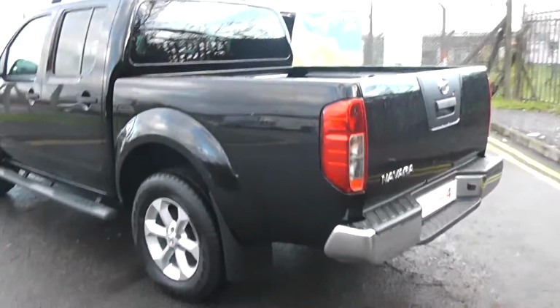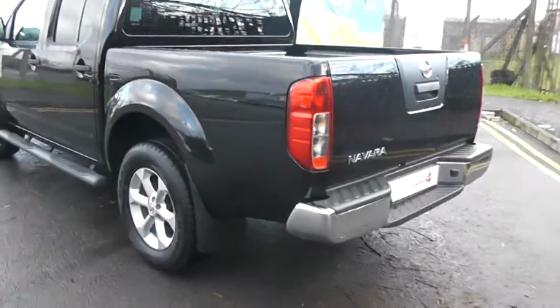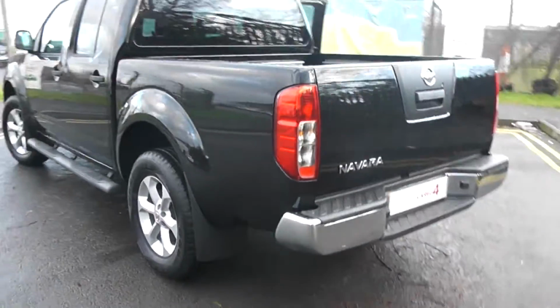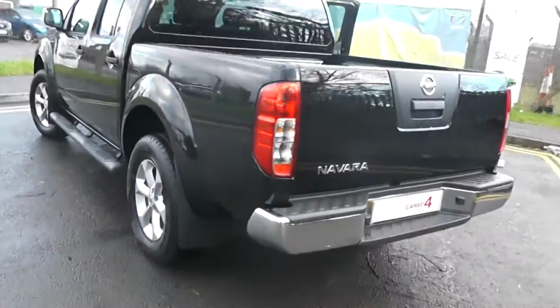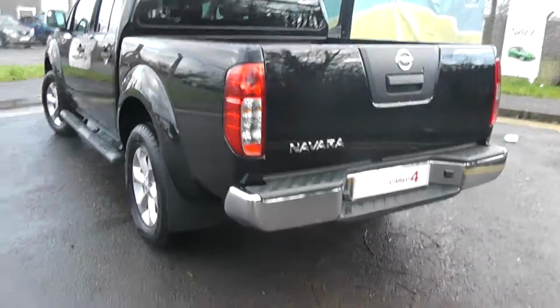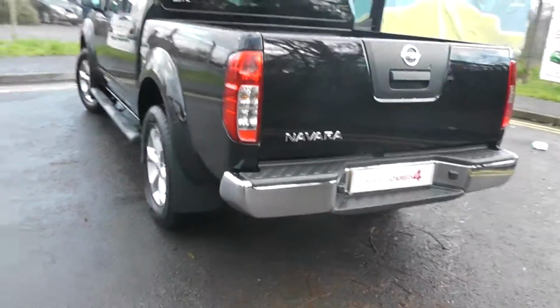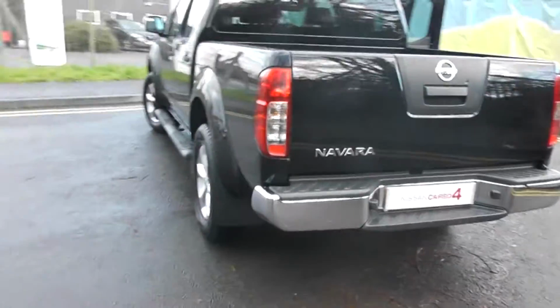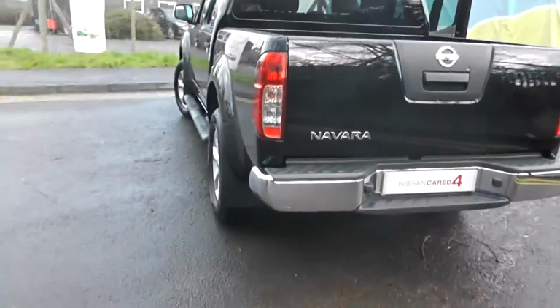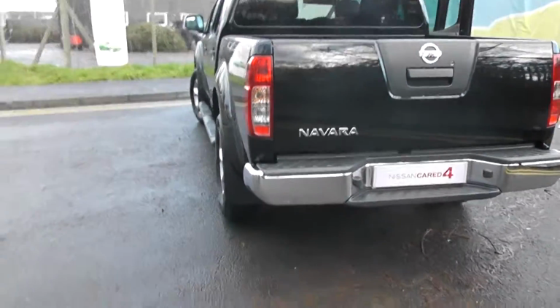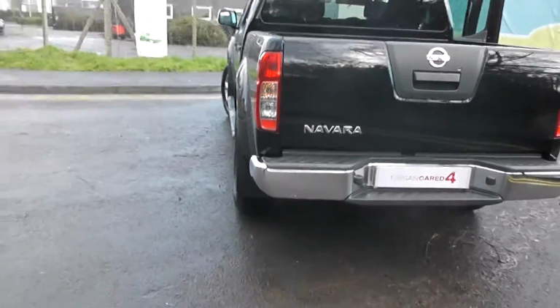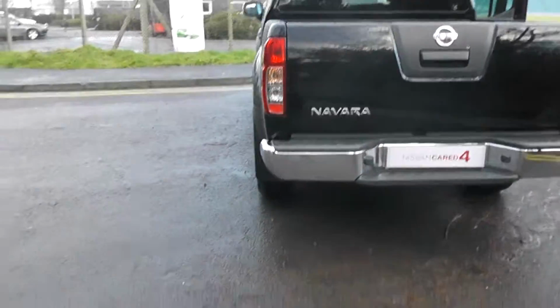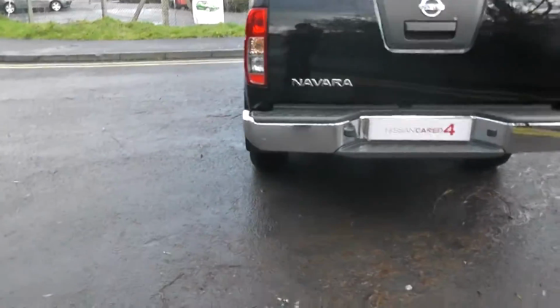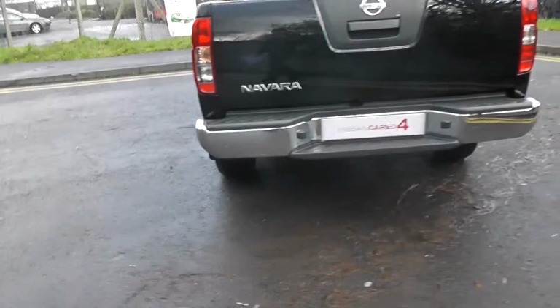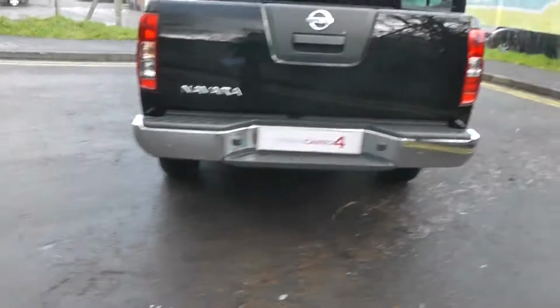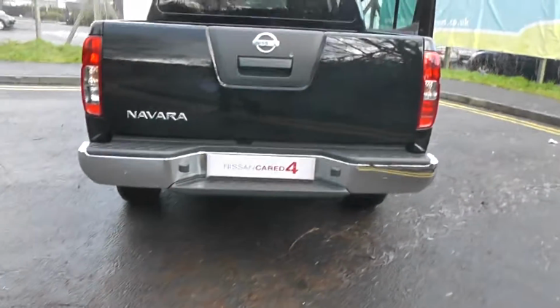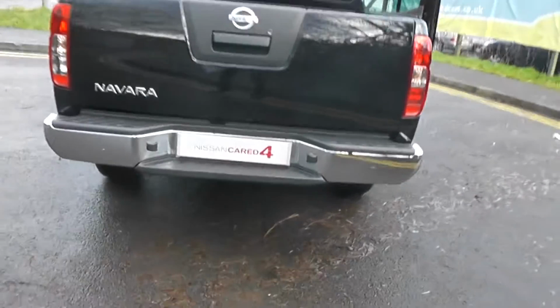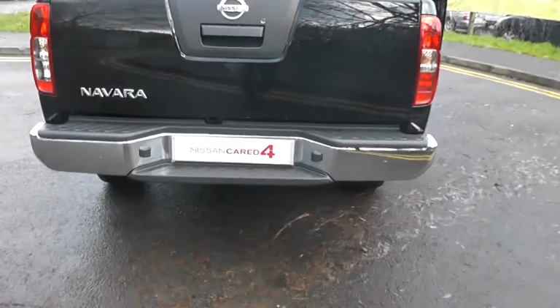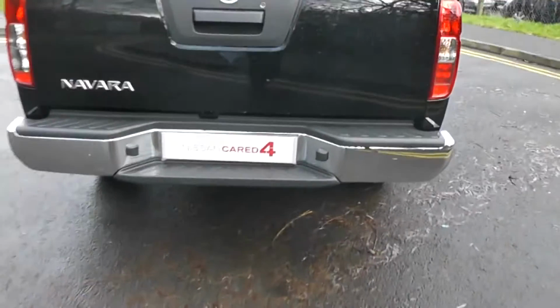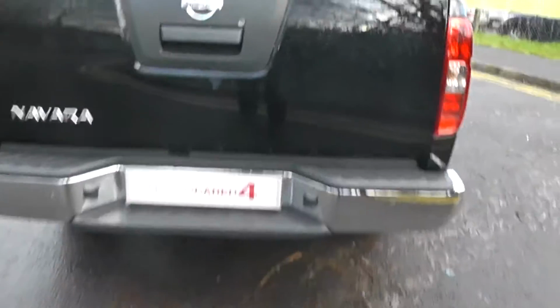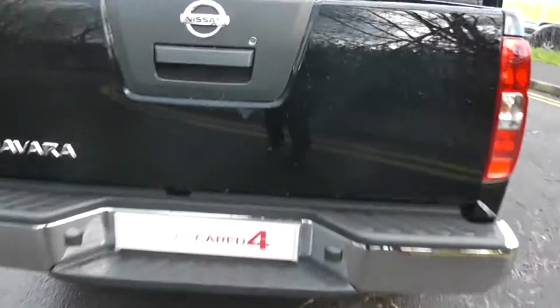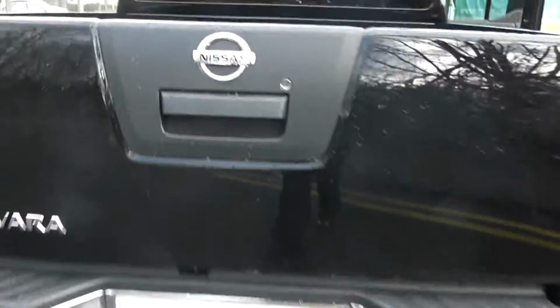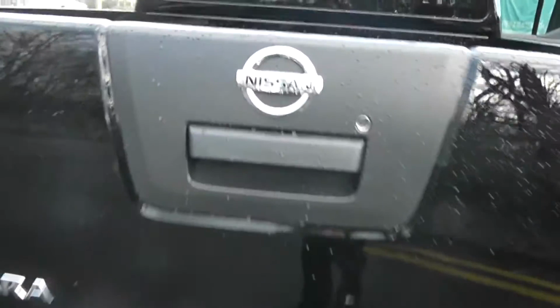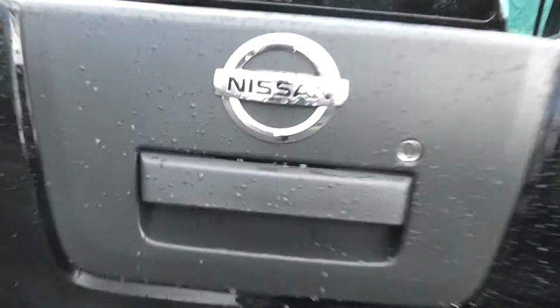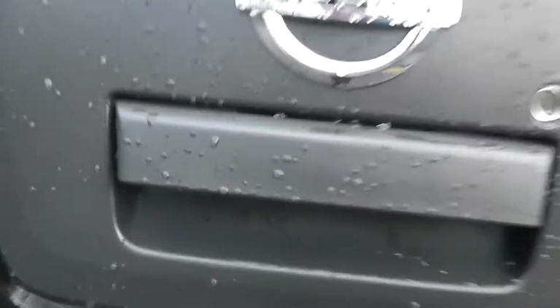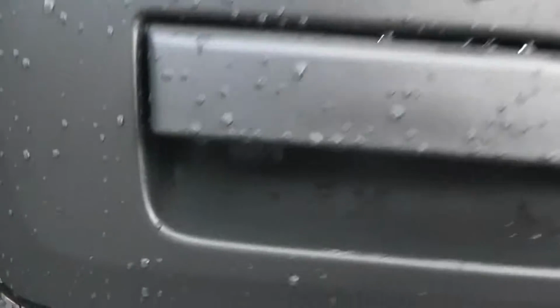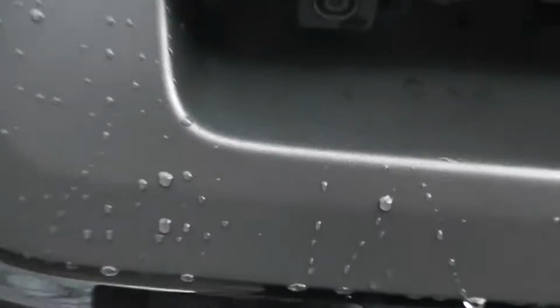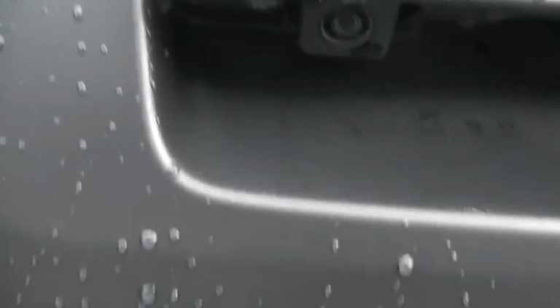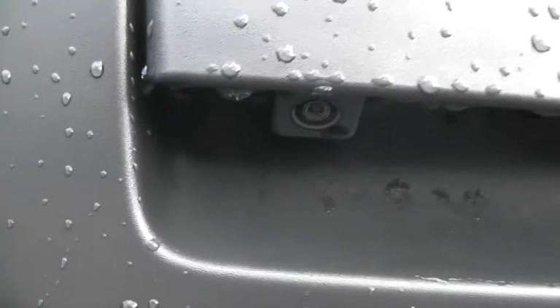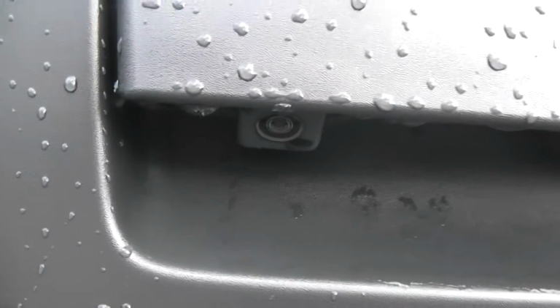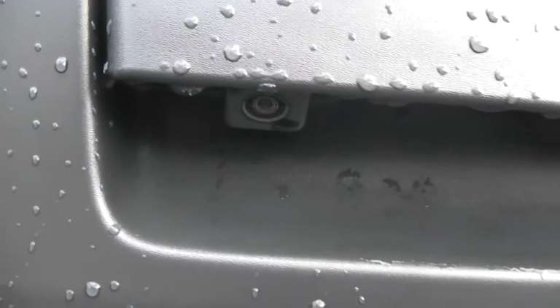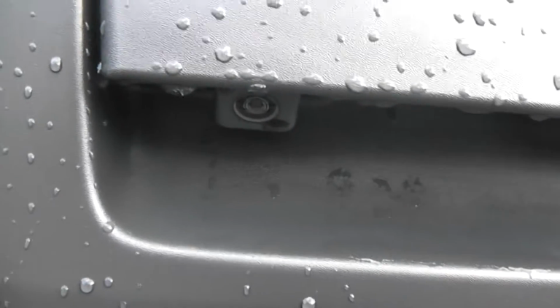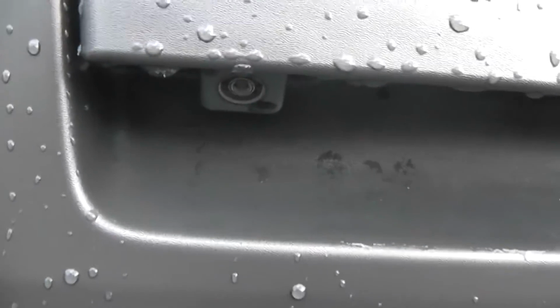Moving on to the boot of the car, as you can see, we also have the chrome finishing again. Located at the back, you can see we have the colour reversing parking camera.